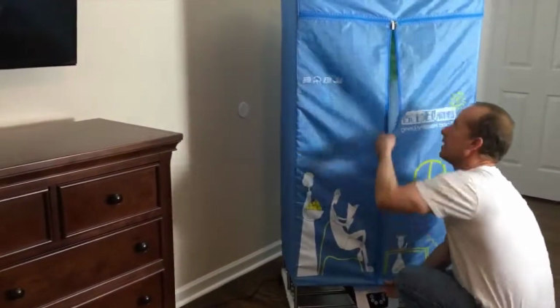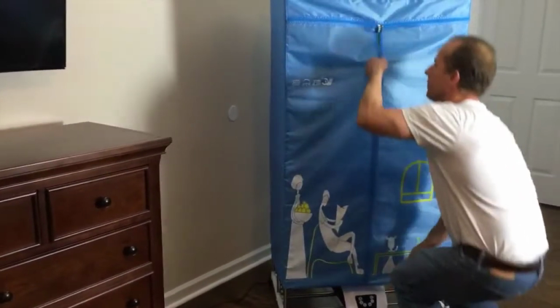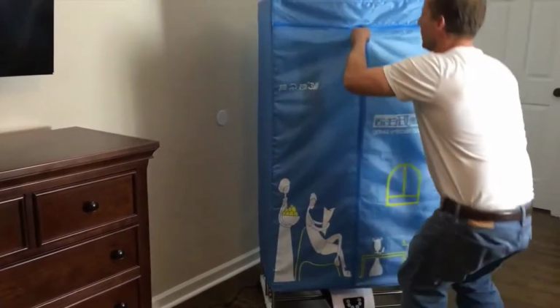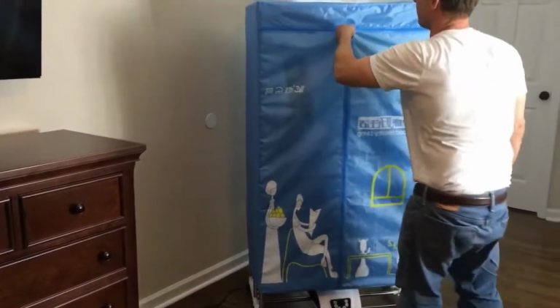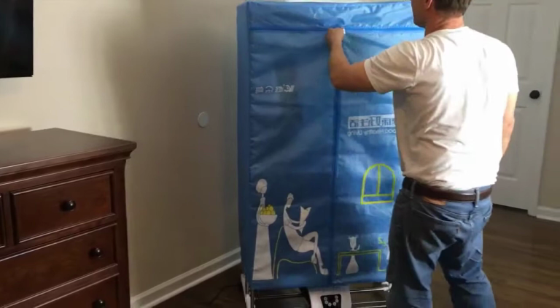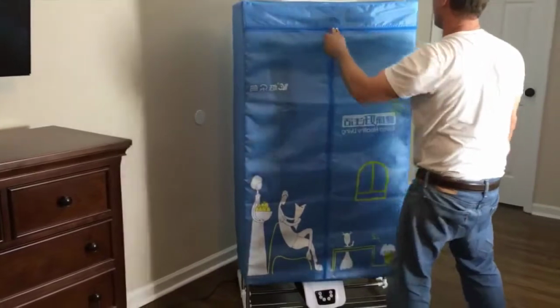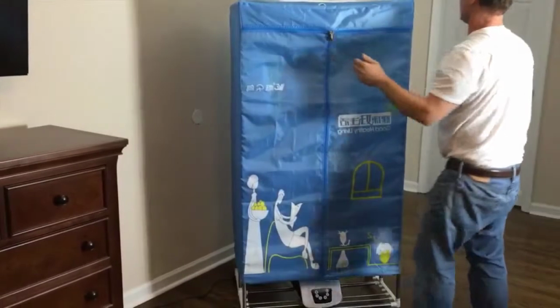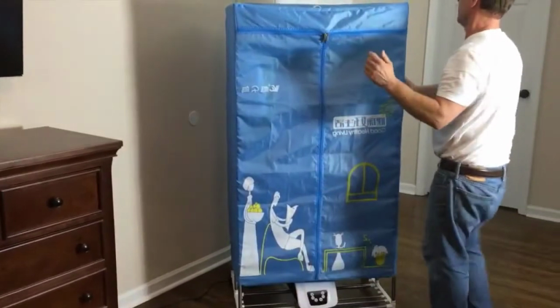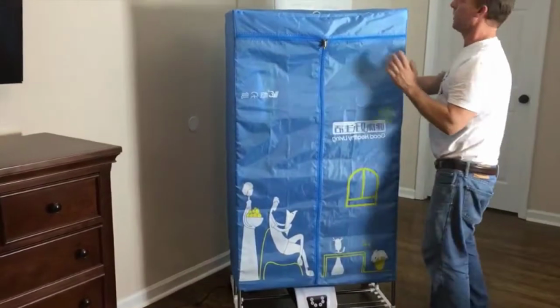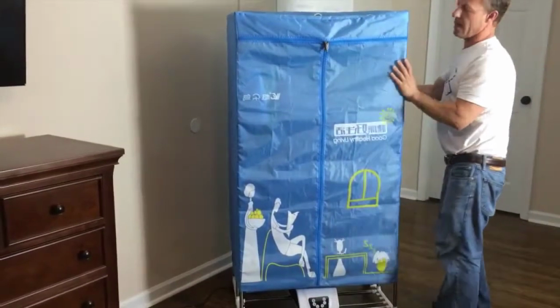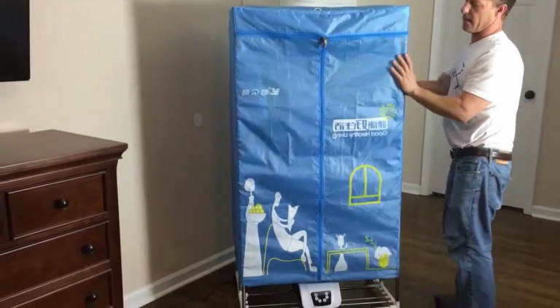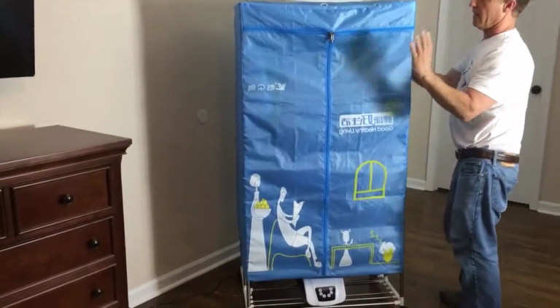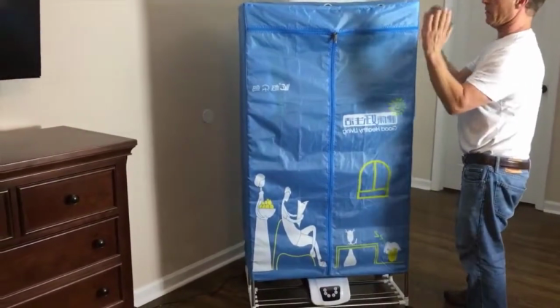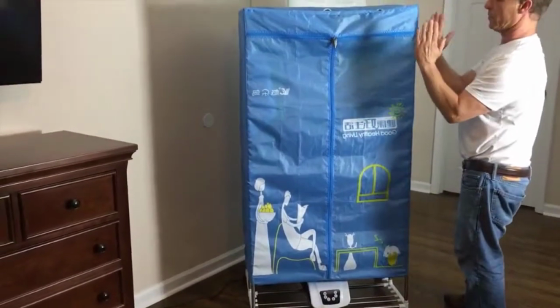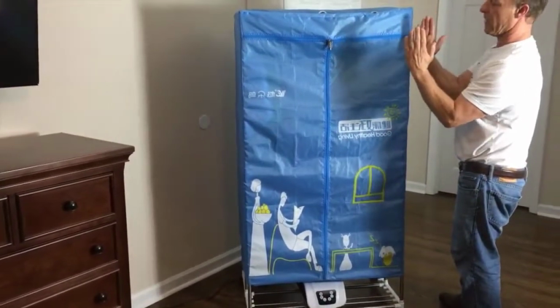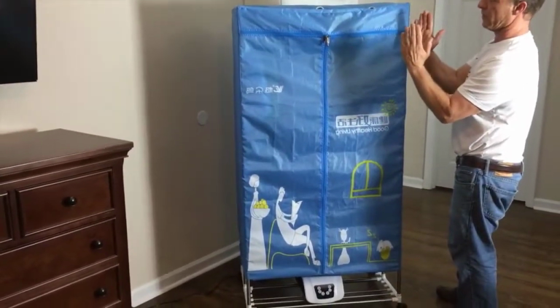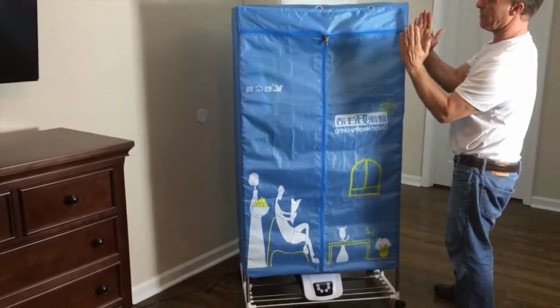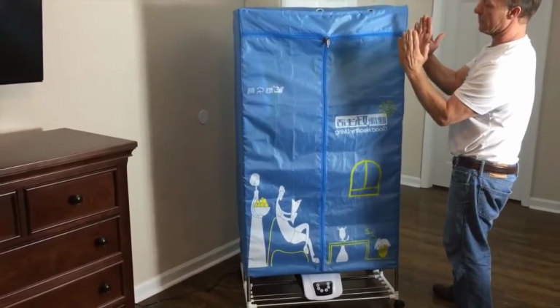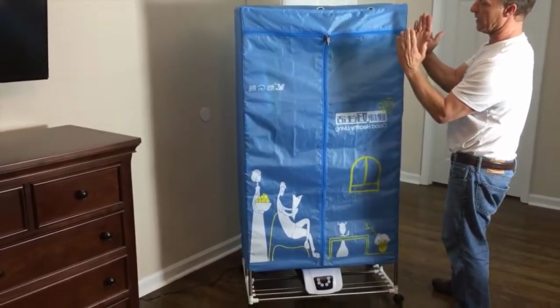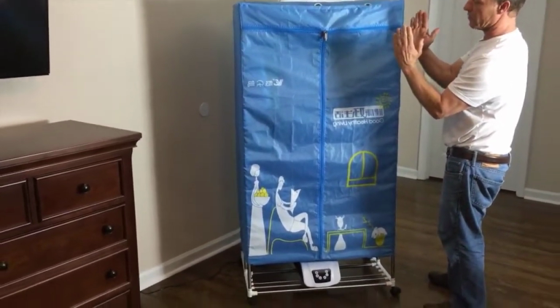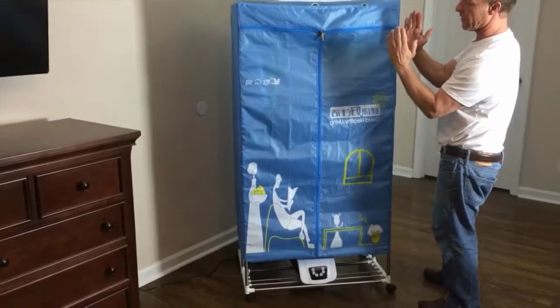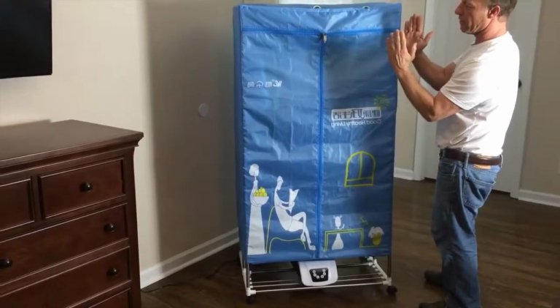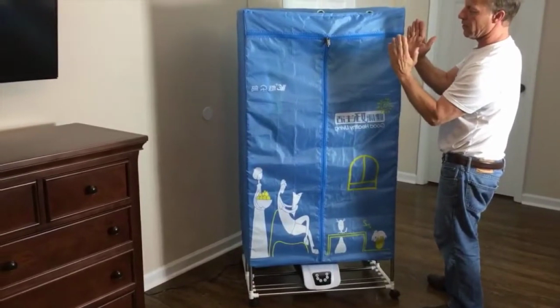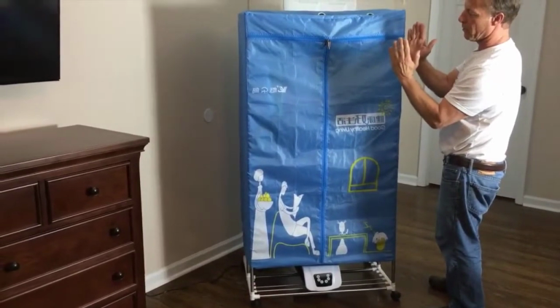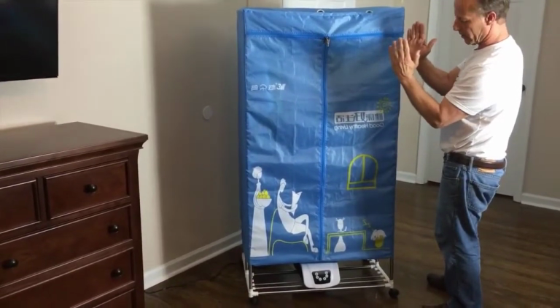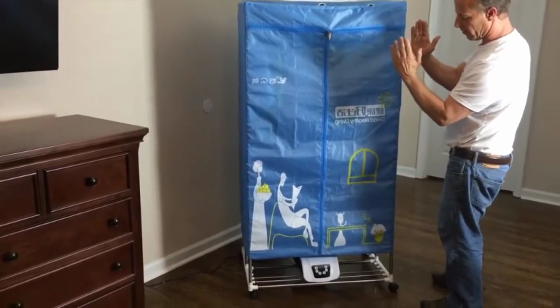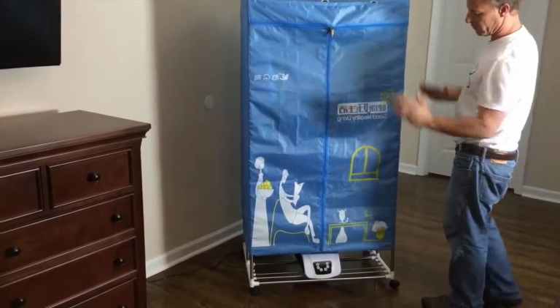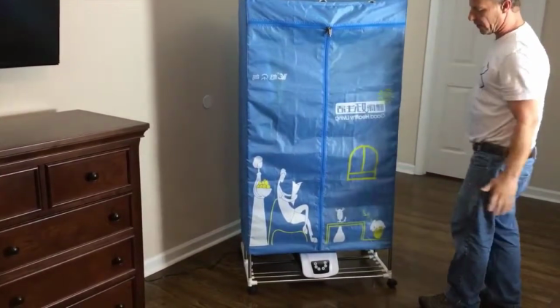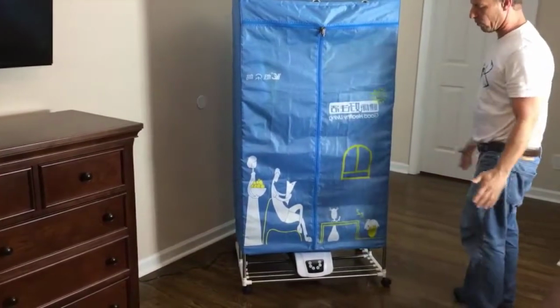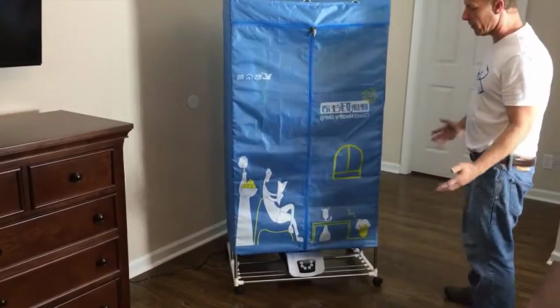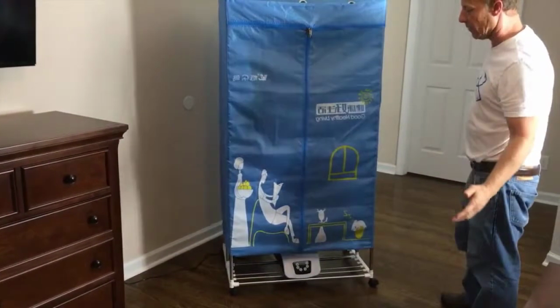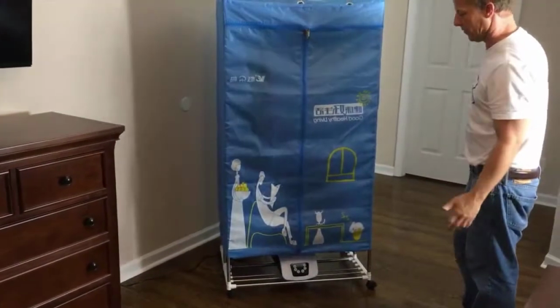It's very compact. You can push it together and it'll come to about this thick, and you can slide it under the bed or put it in the closet. It's very portable — you can take it with you.